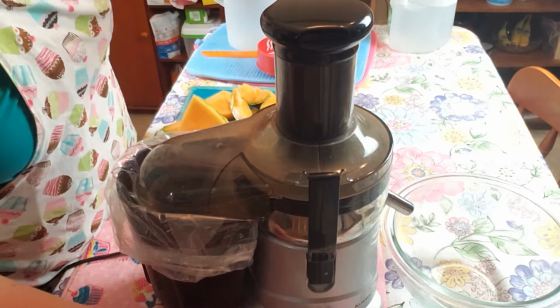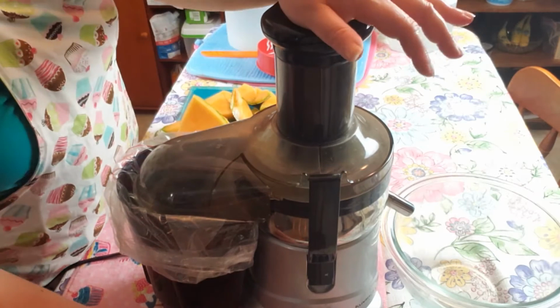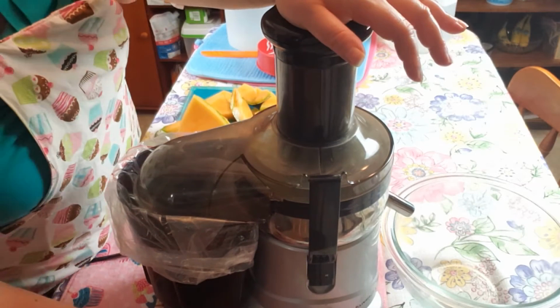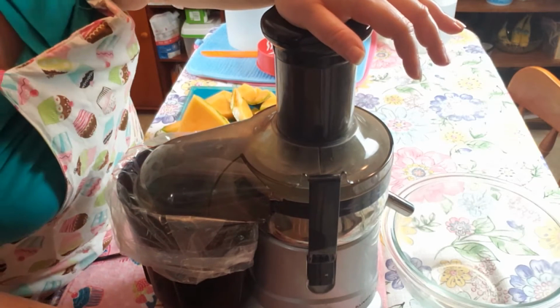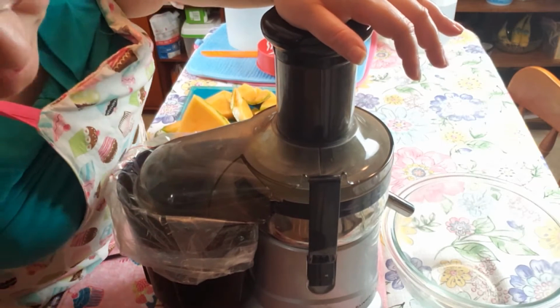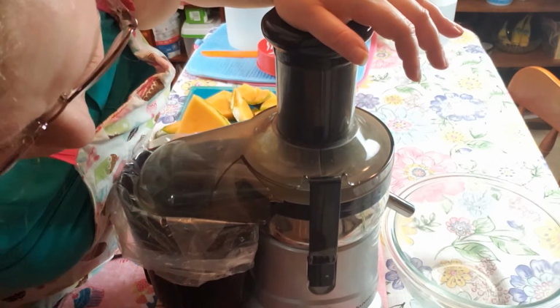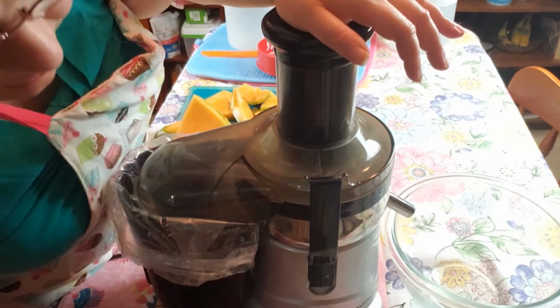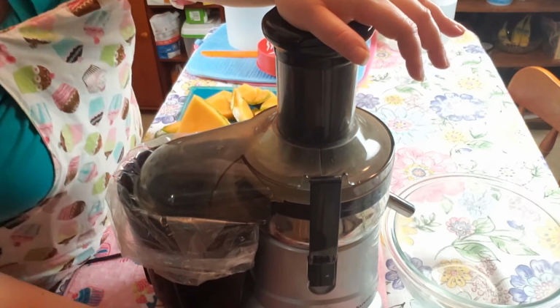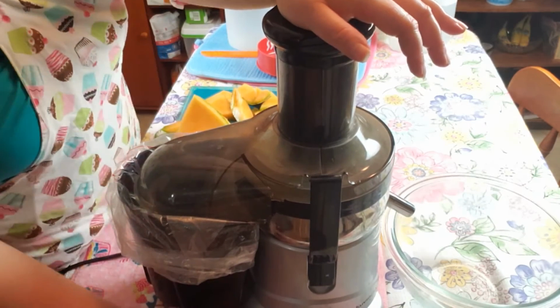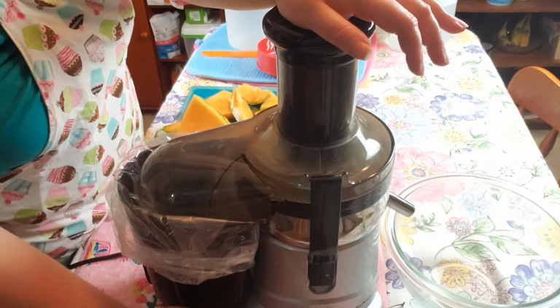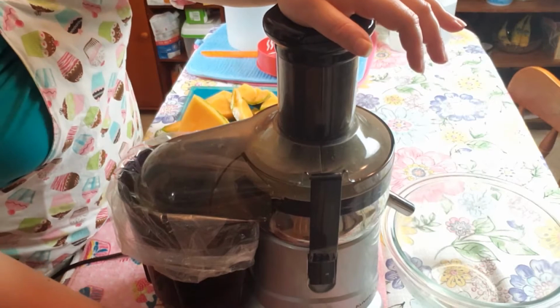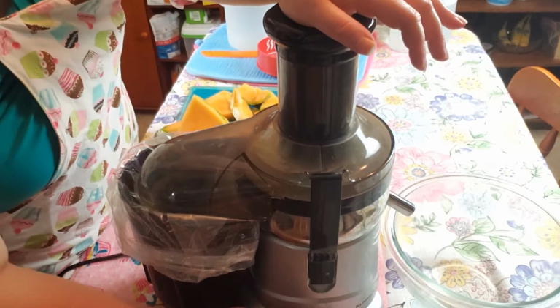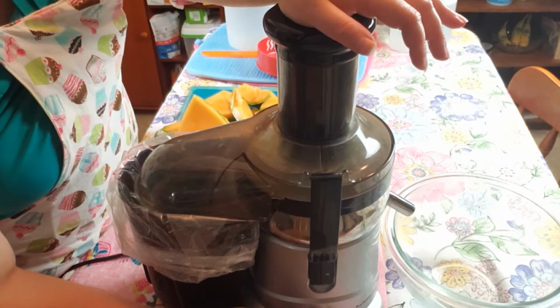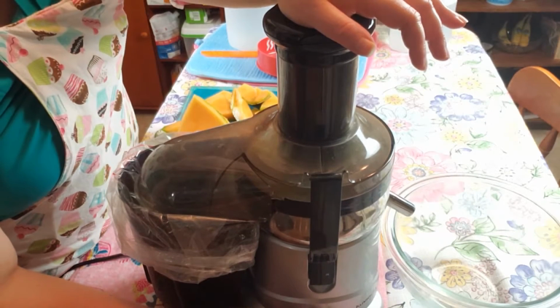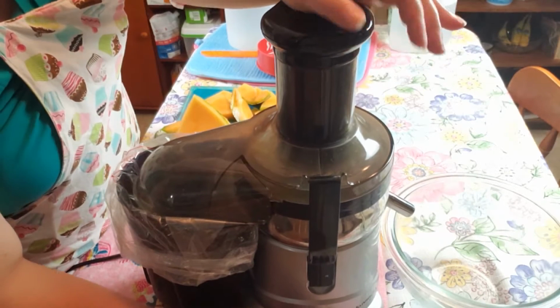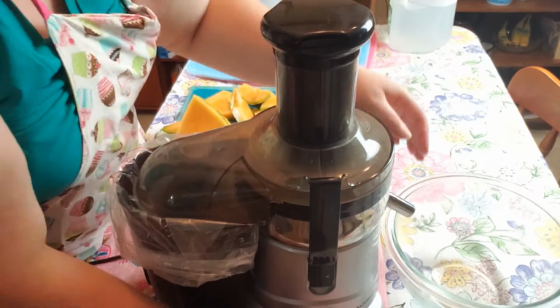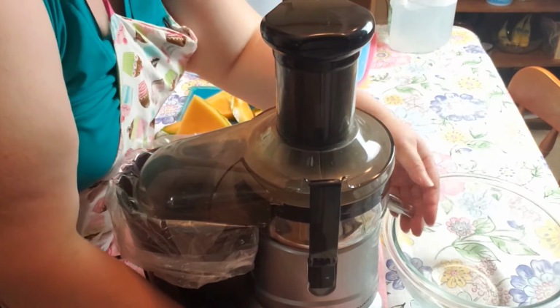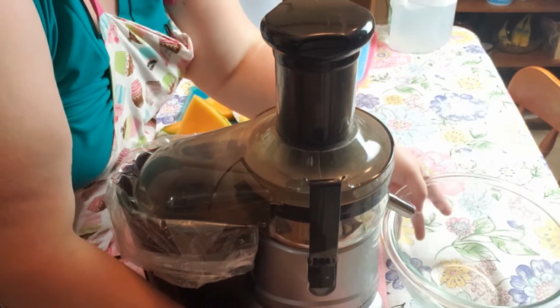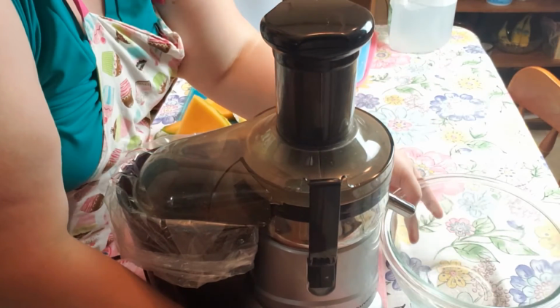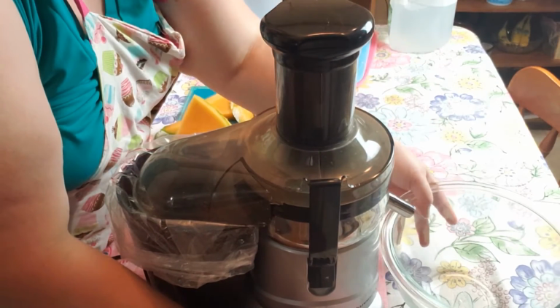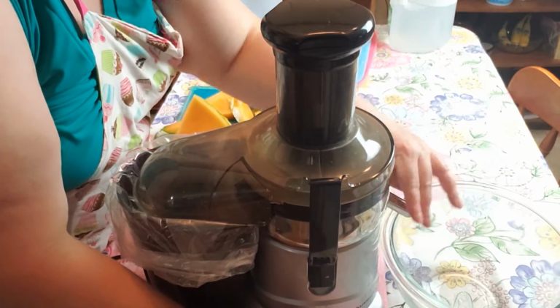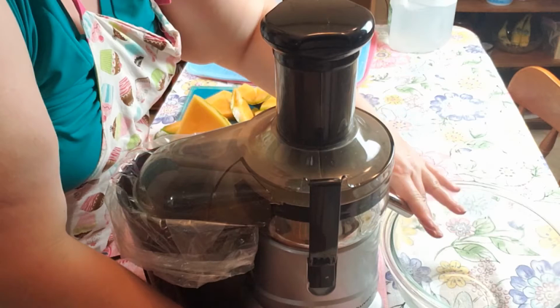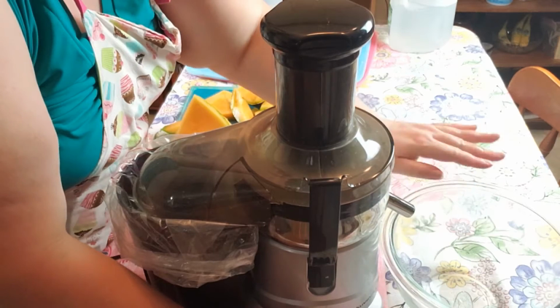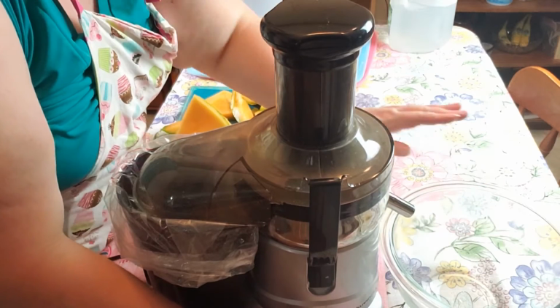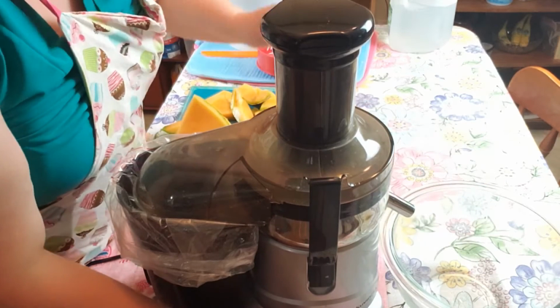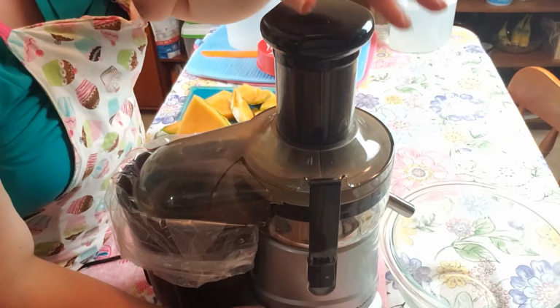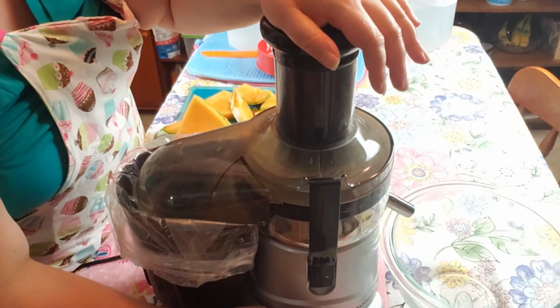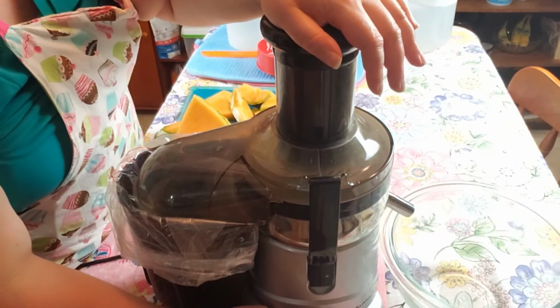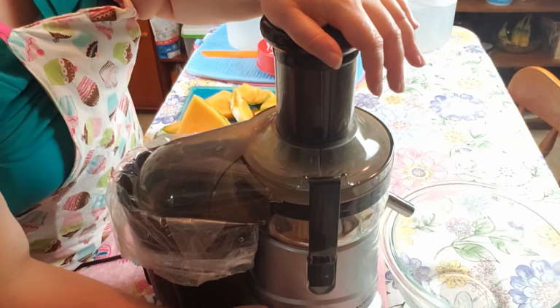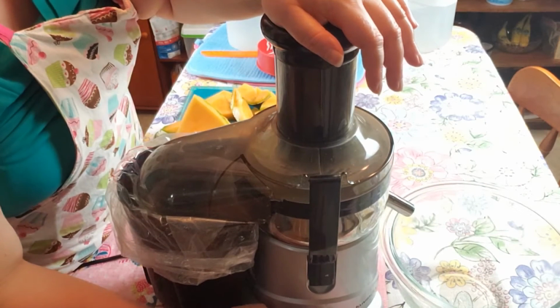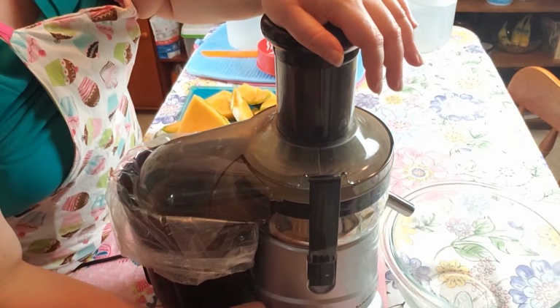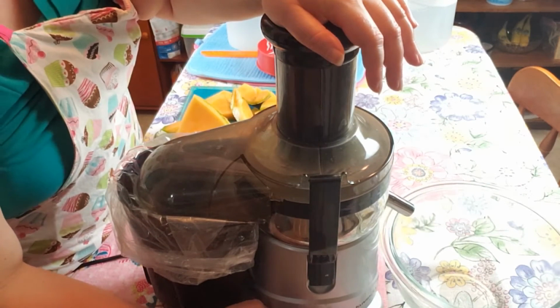Now, I use a Covington power juicer, so that's what I'm going to use today. And I got a bowl here, and the juice comes out here. I'm going to juice the entire cantaloupe.